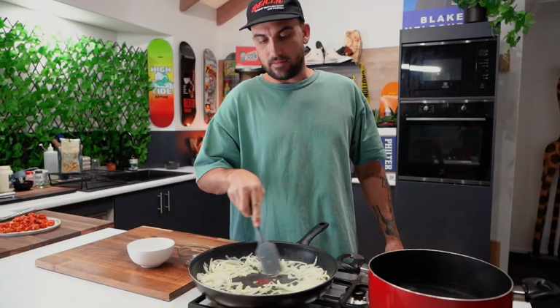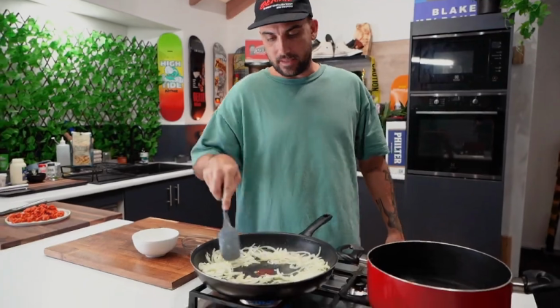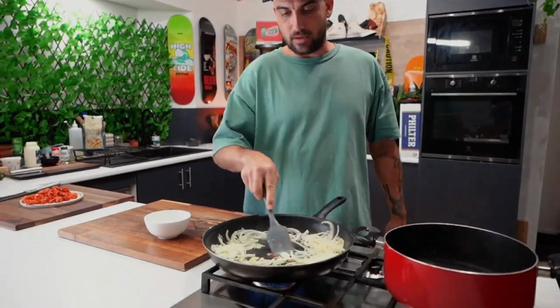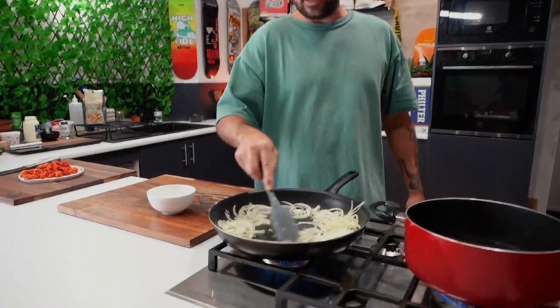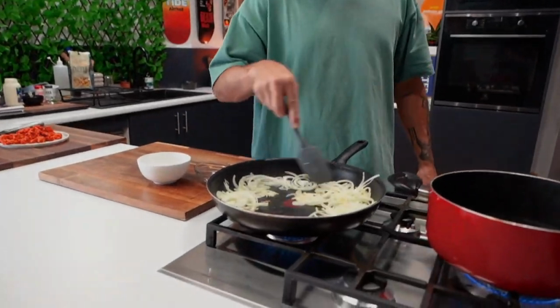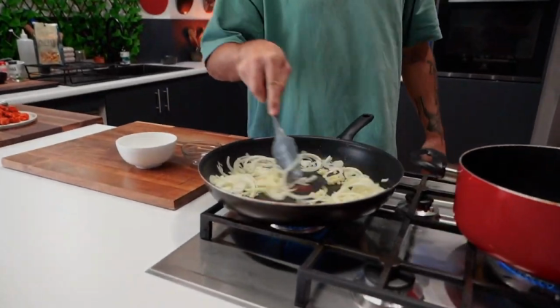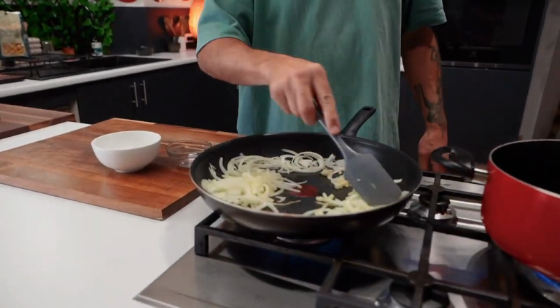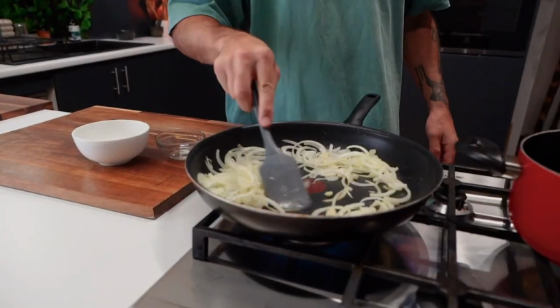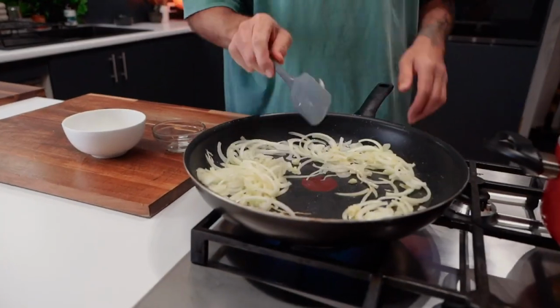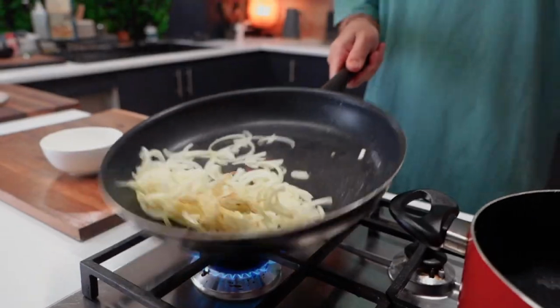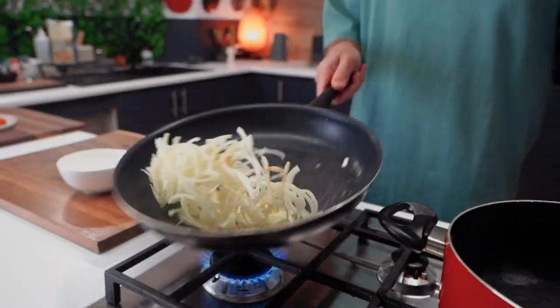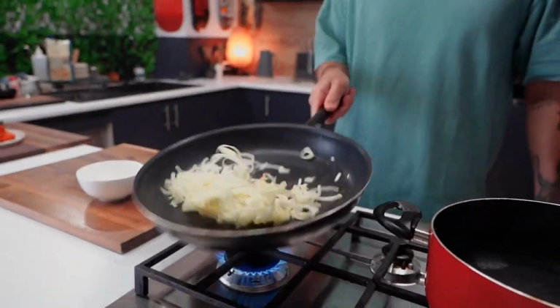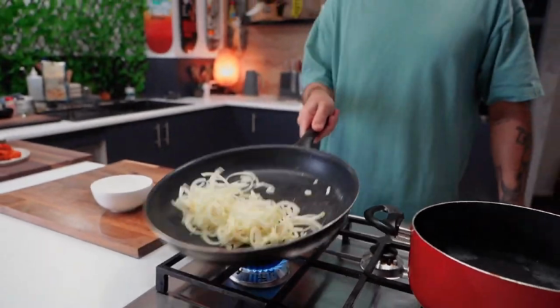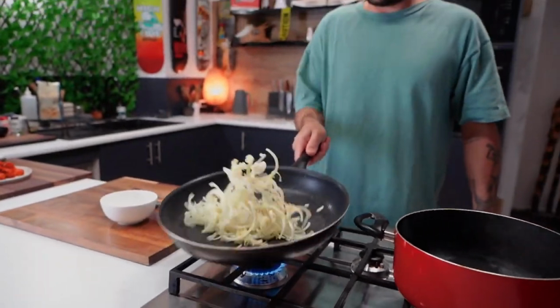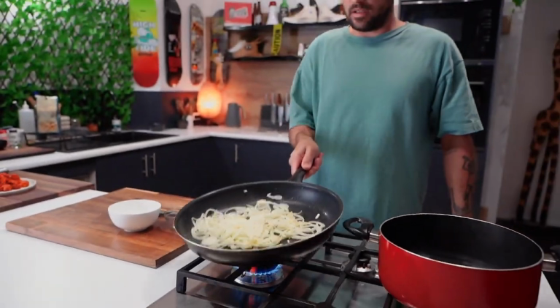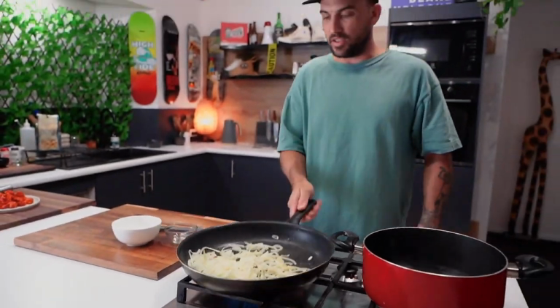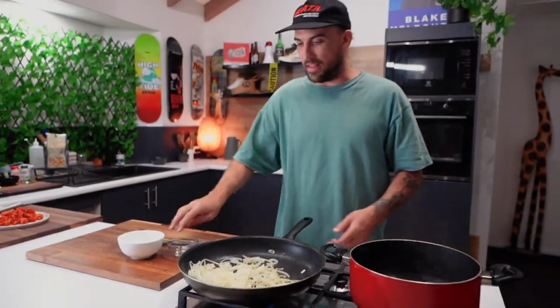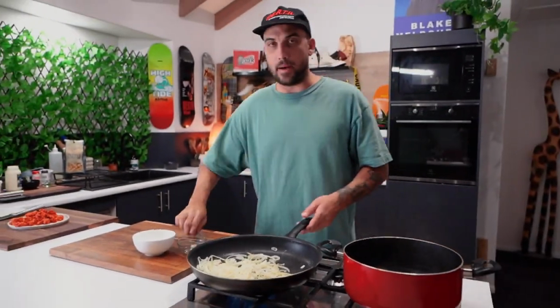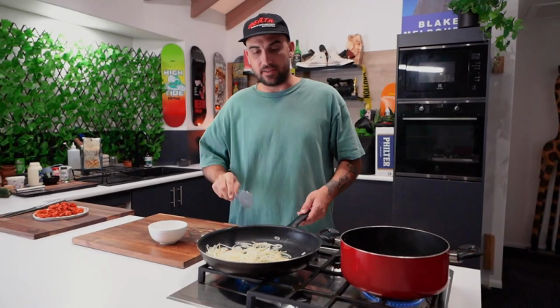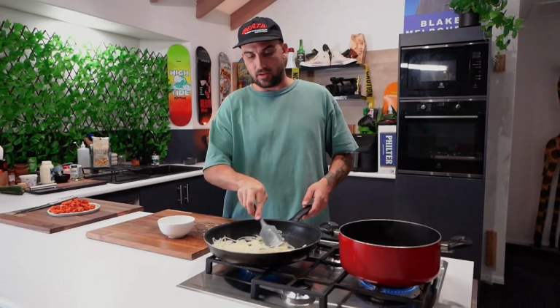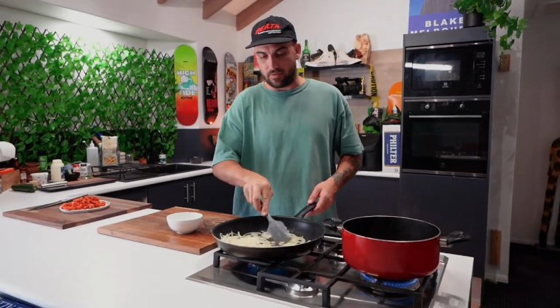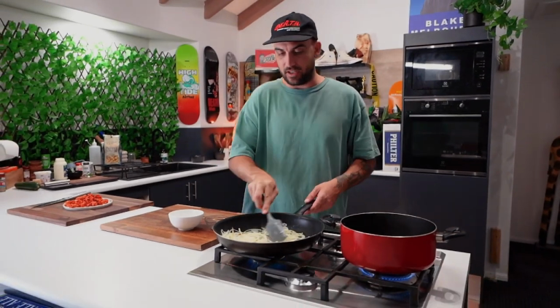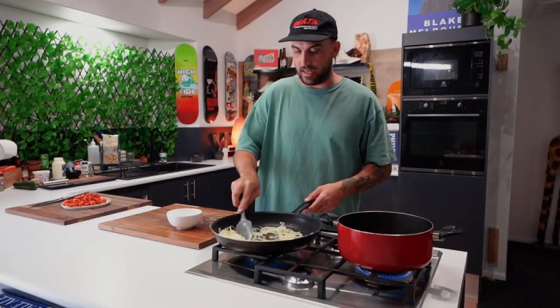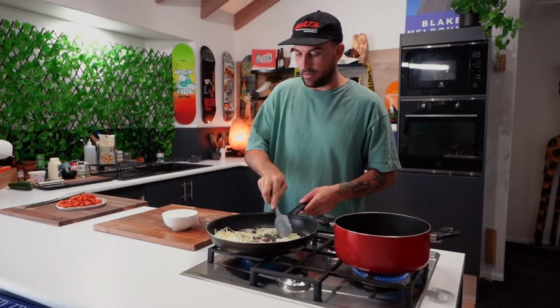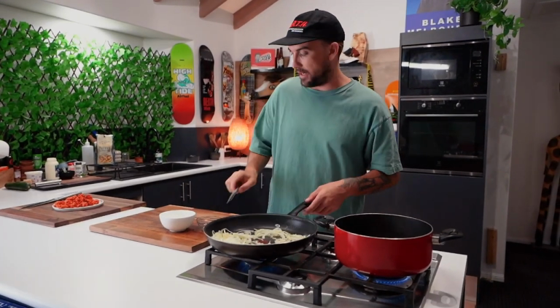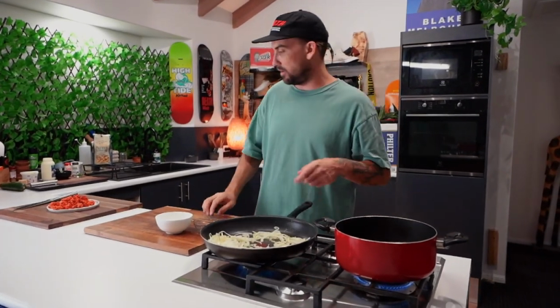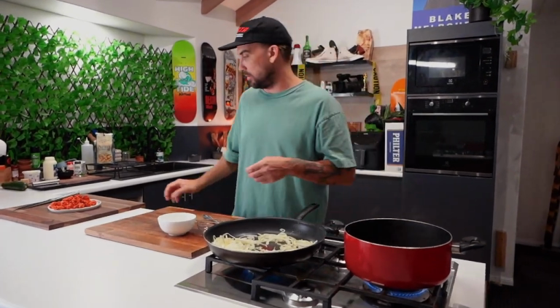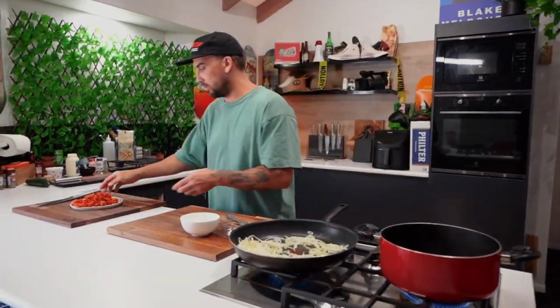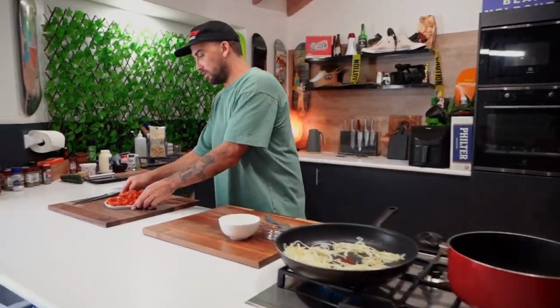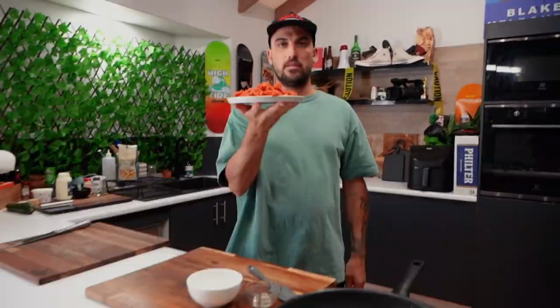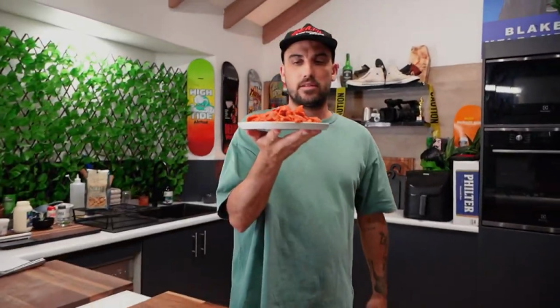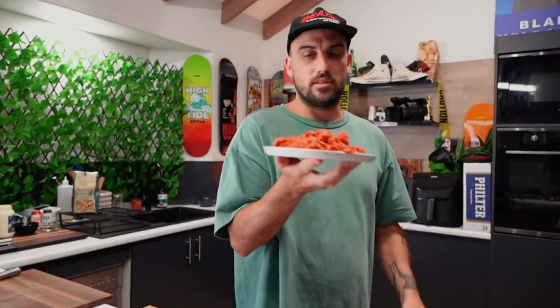Mix that all around — just like that. The butter's still fresh in there, not all cooked yet. Now add the sausages.